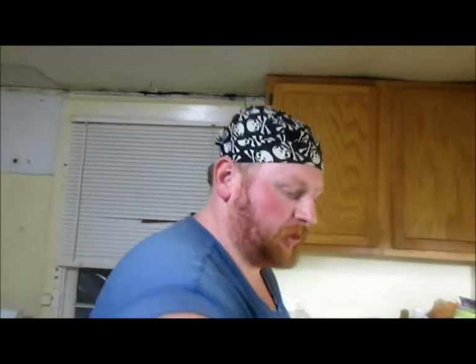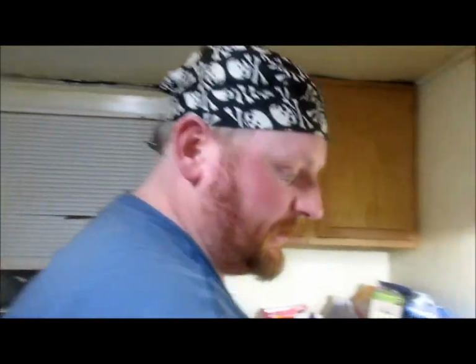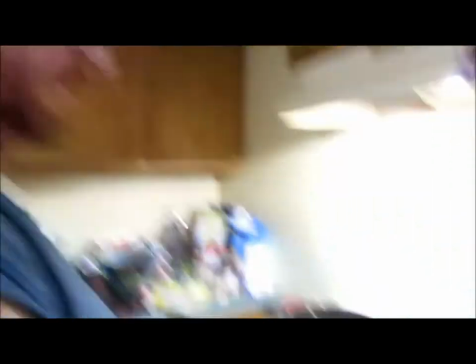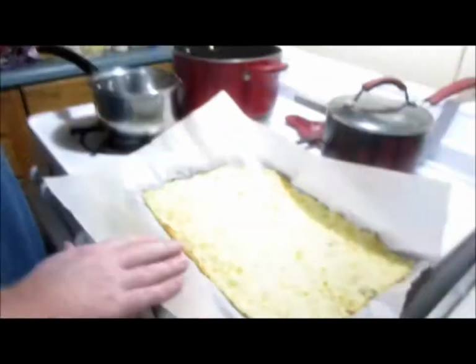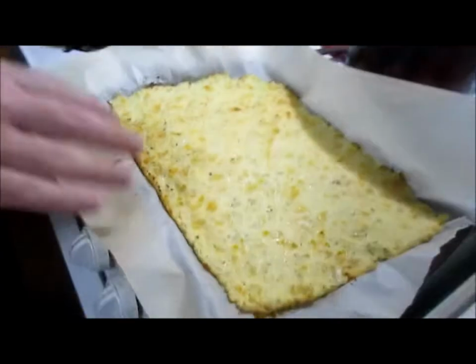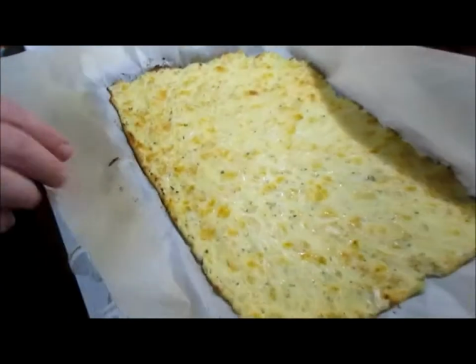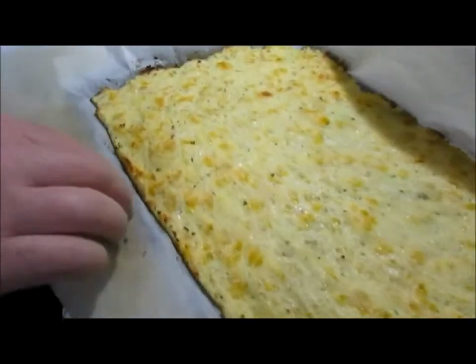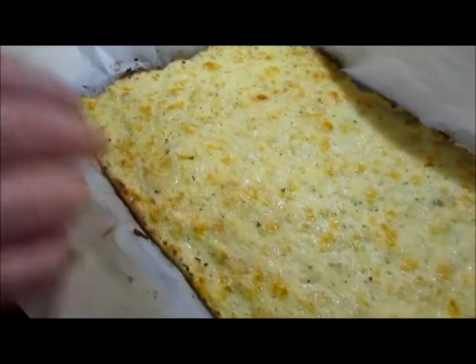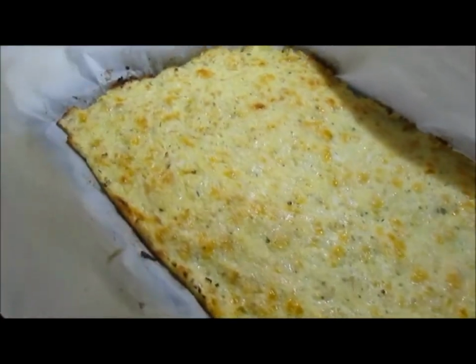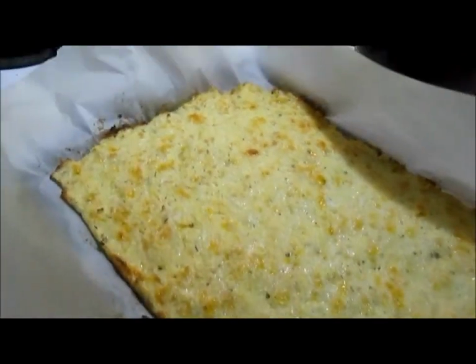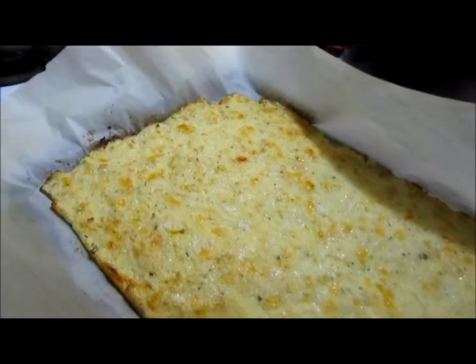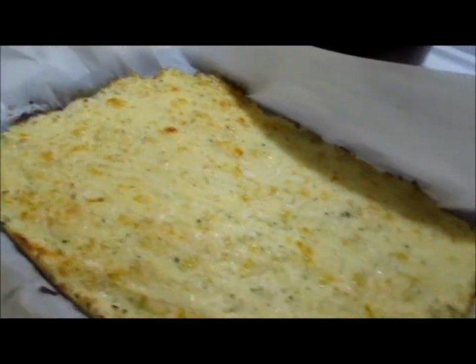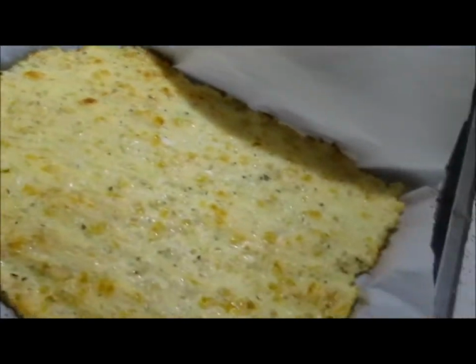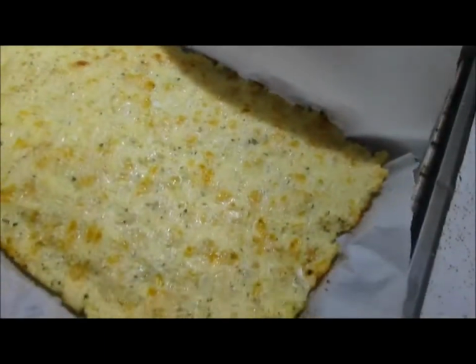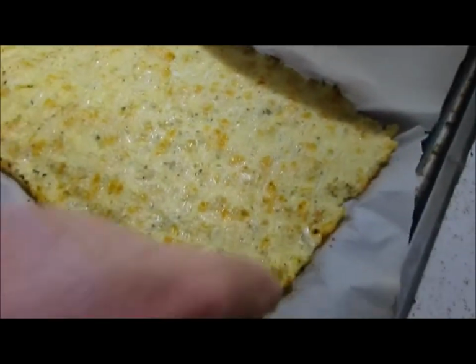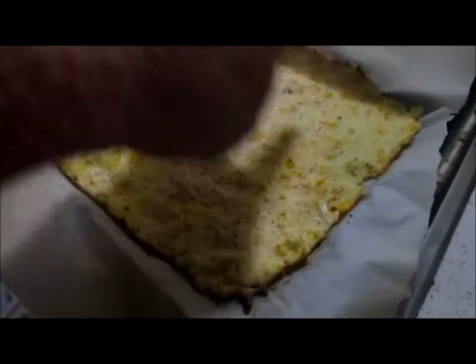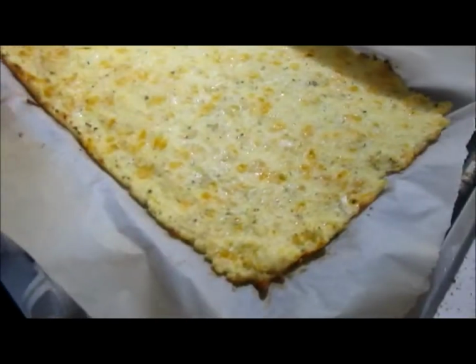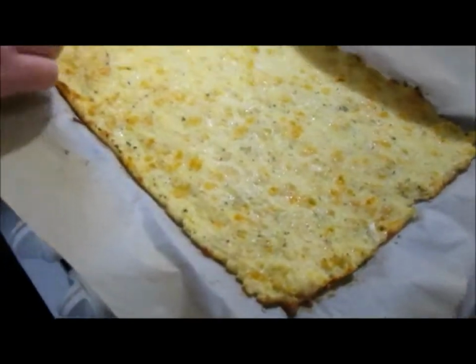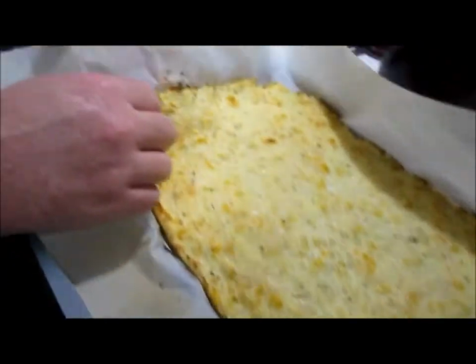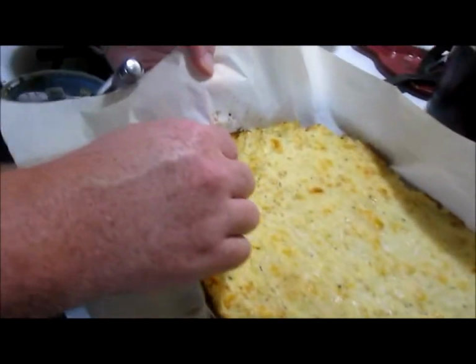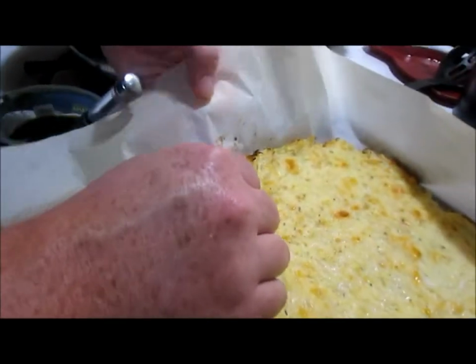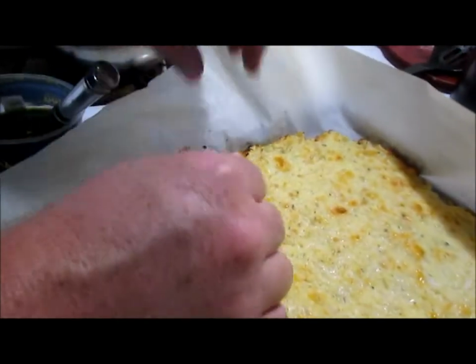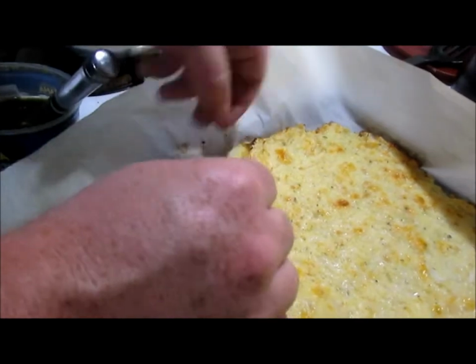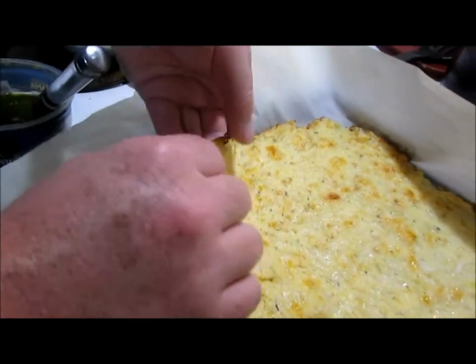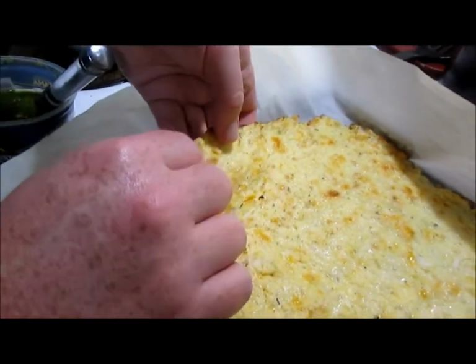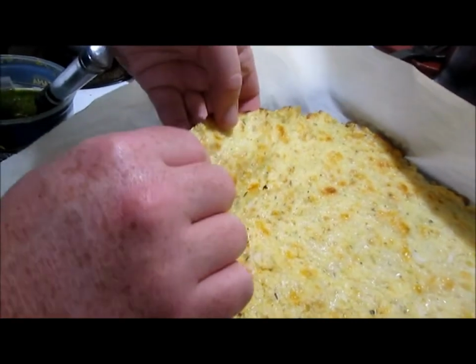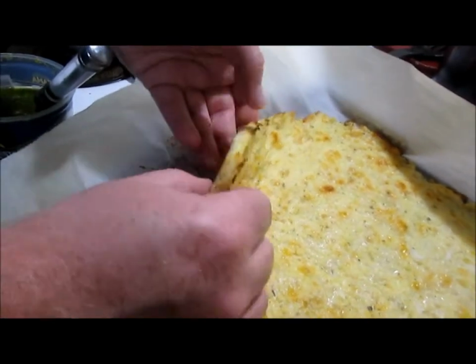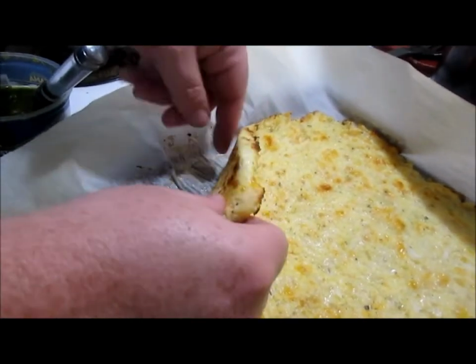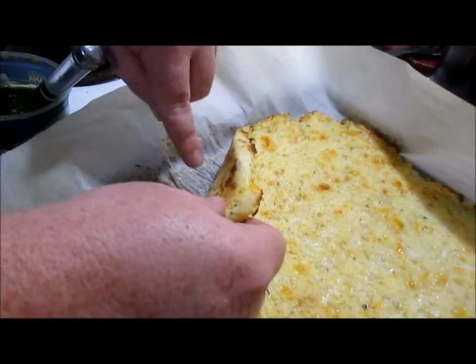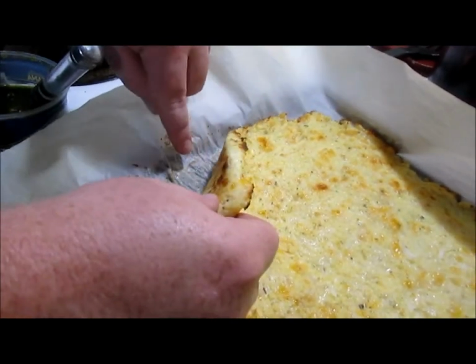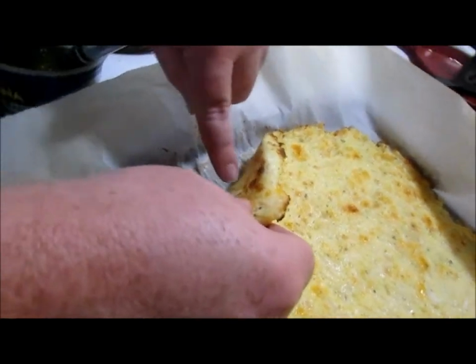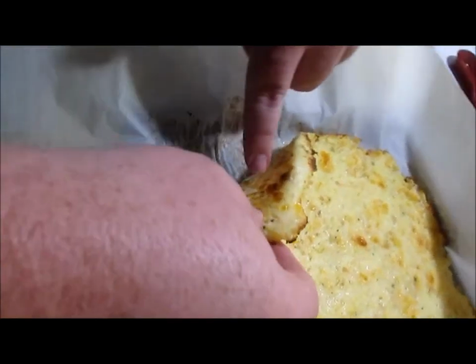So we took this out — in my oven it took about 20 minutes. We want it golden brown like you see. As you can see, it's like regular crust. It's not burnt or anything, it's golden brown.